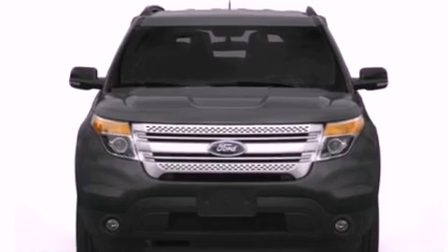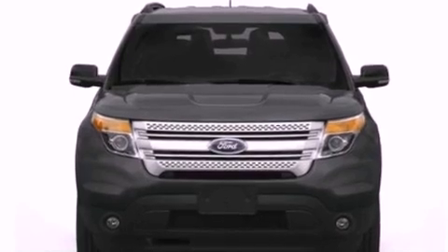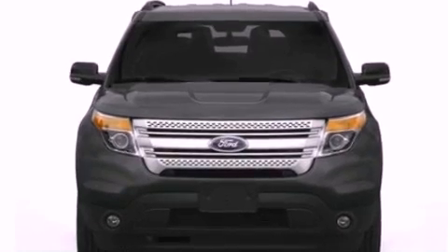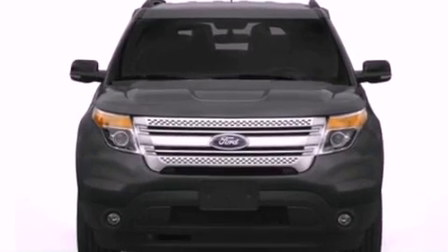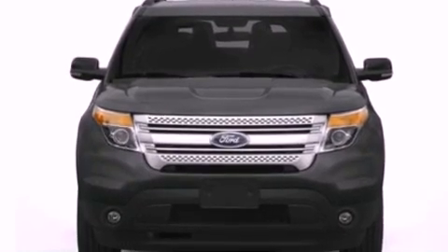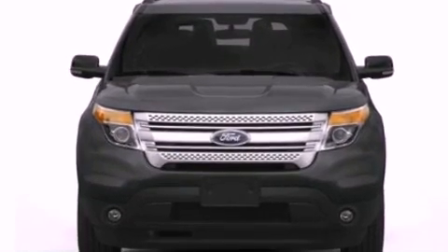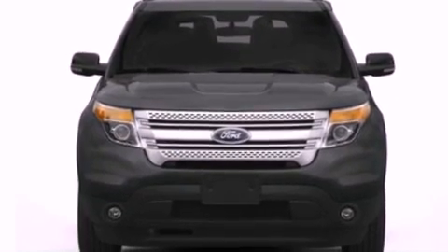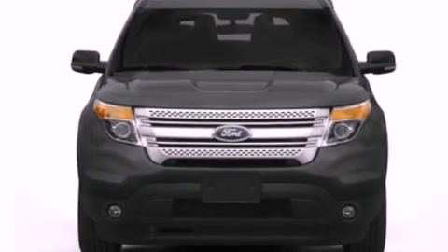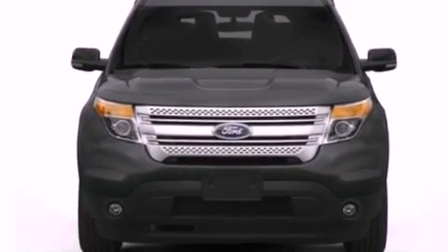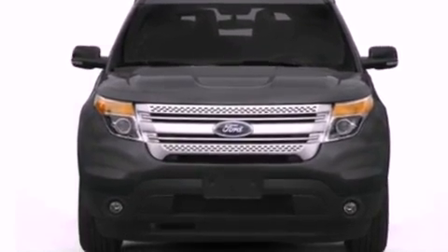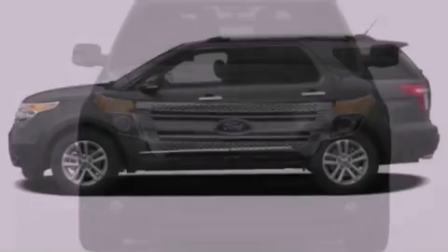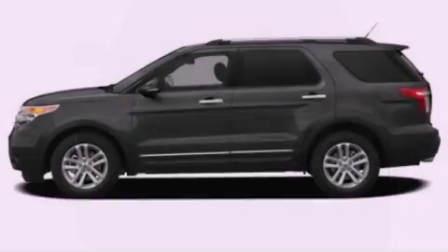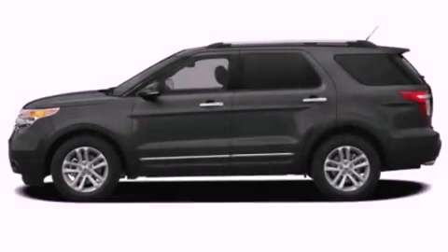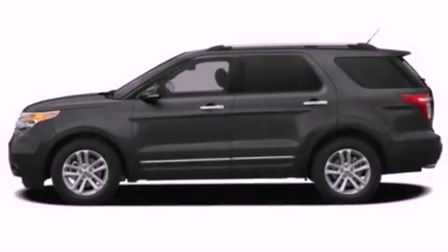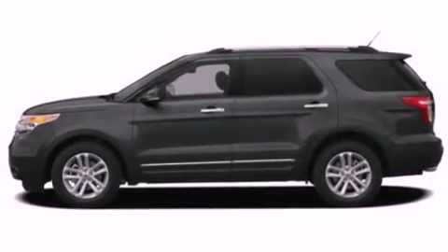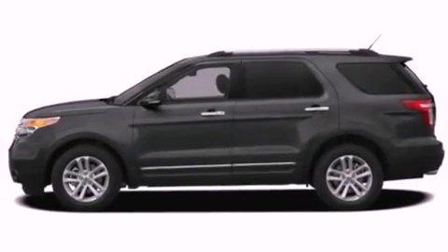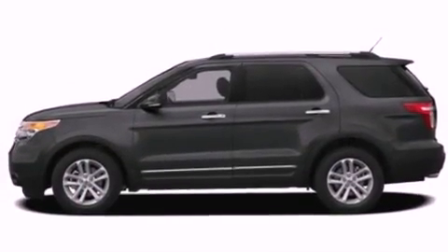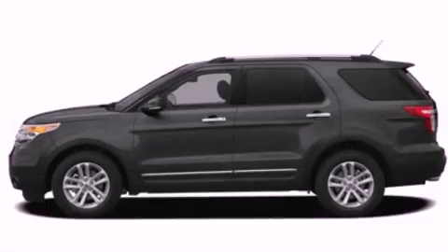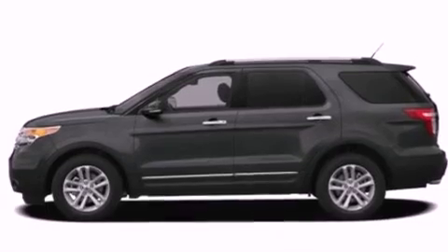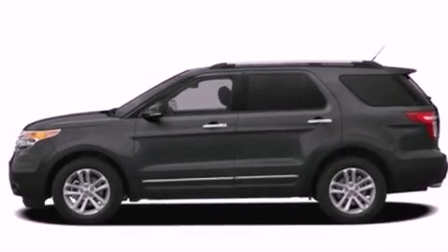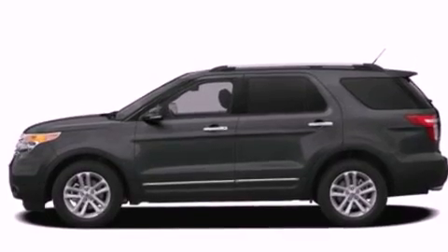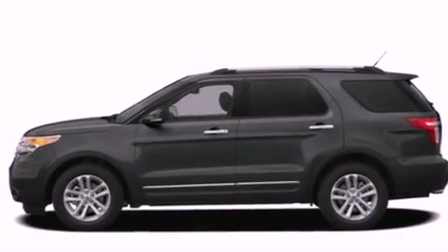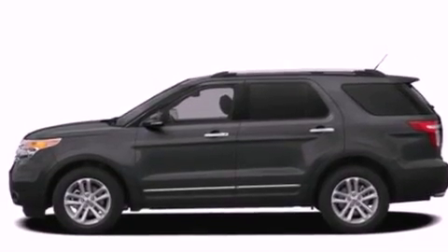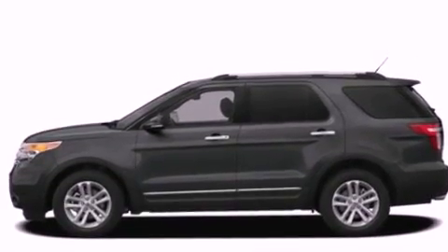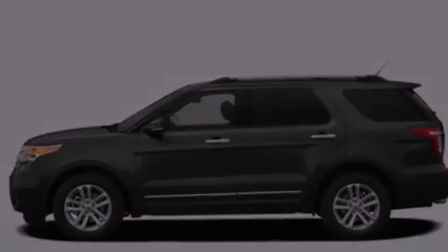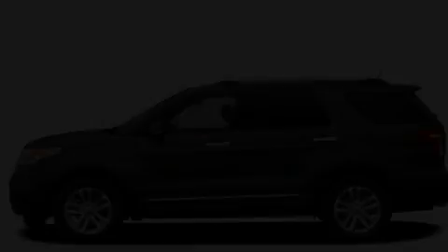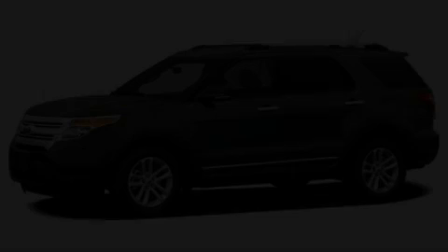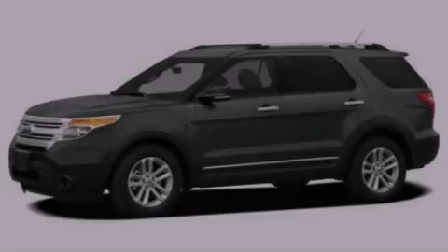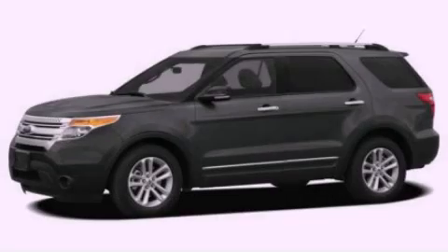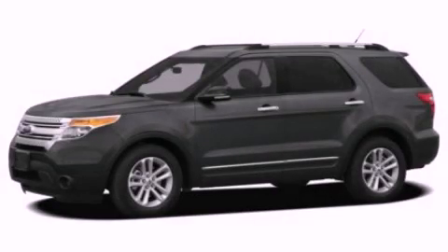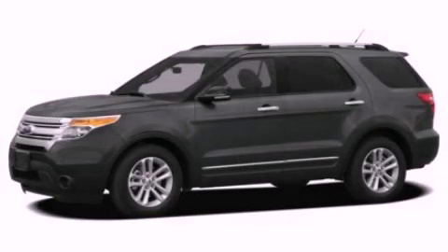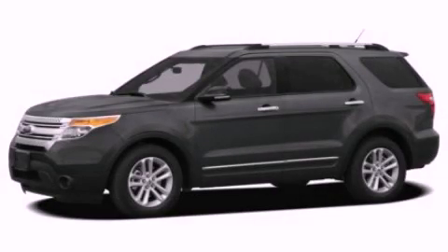Additional features include 17-inch wheels, a rear spoiler, an anti-lock braking system, air conditioning, and roof rails. Call or visit us right now and arrange your test drive today.